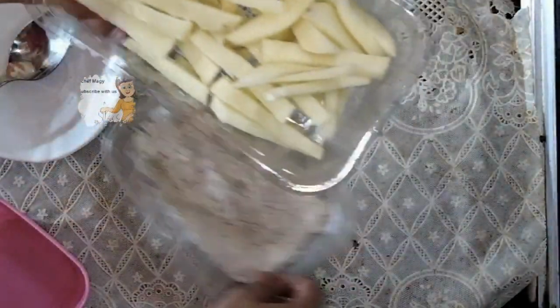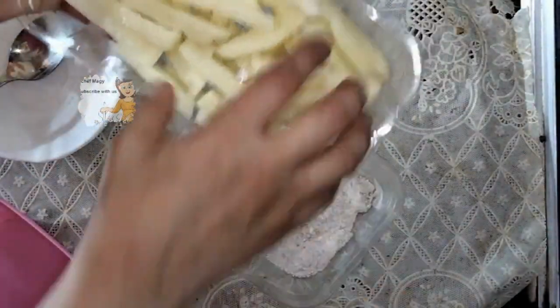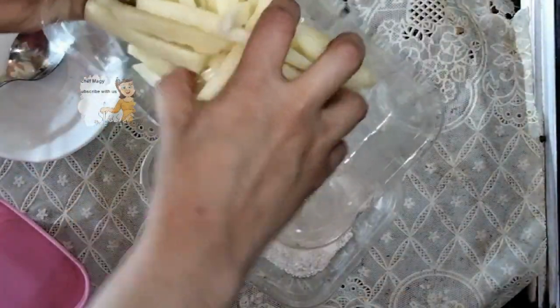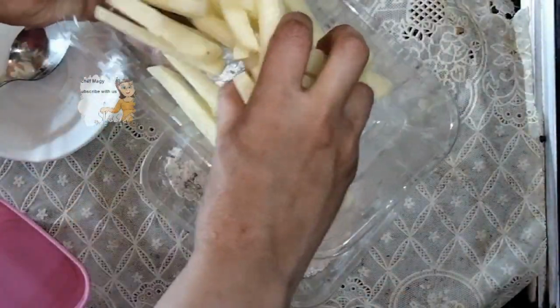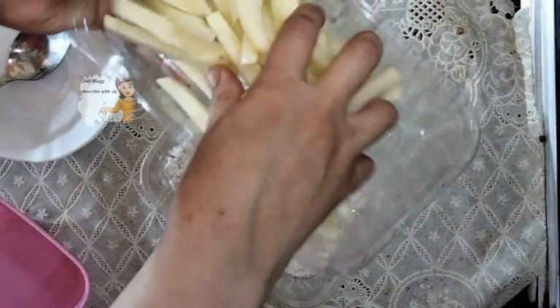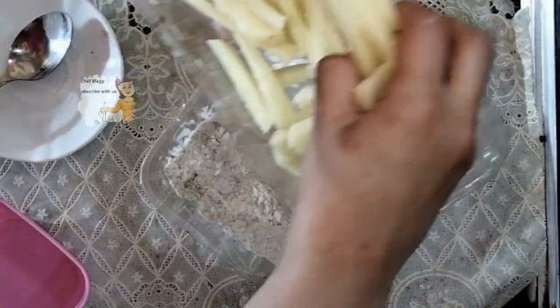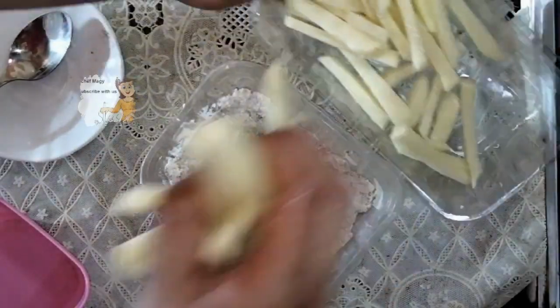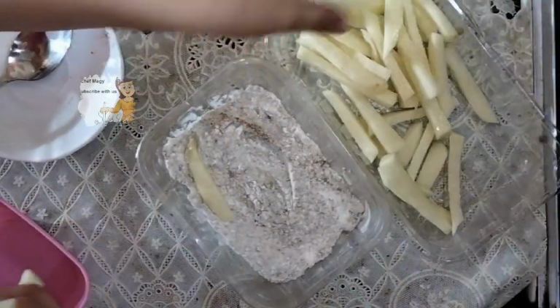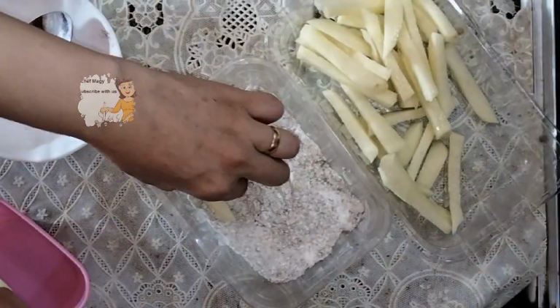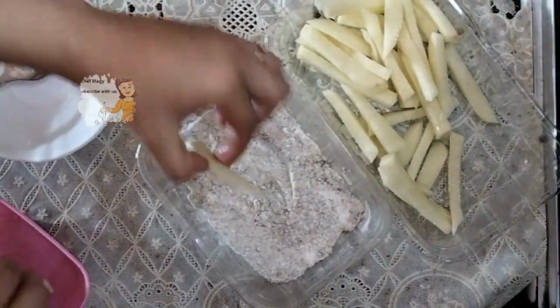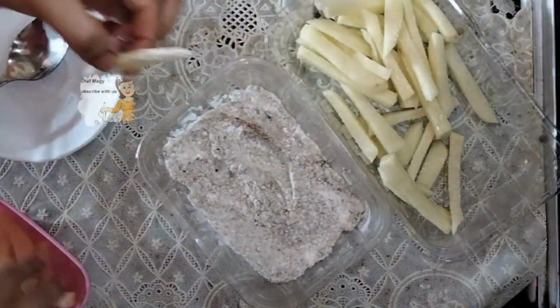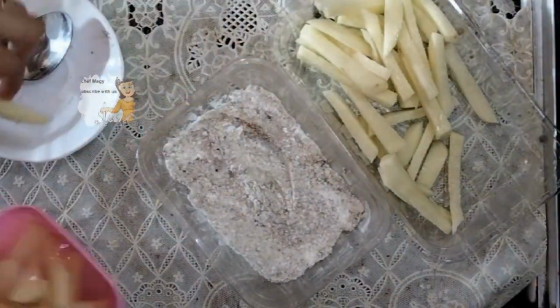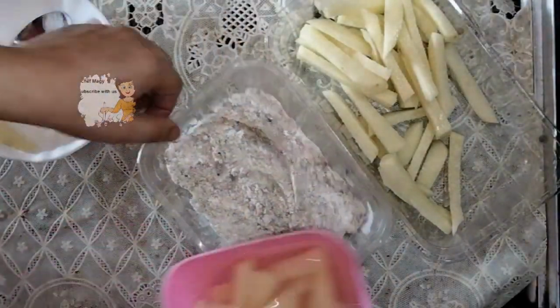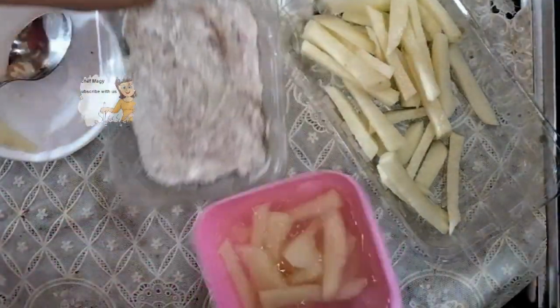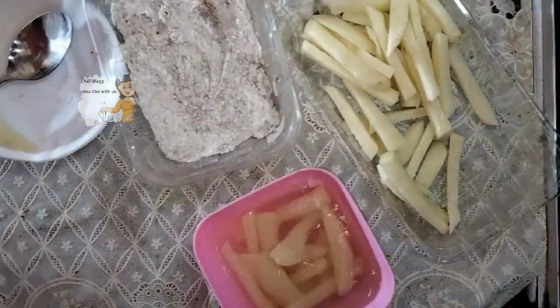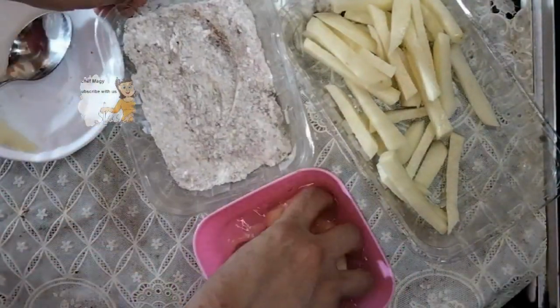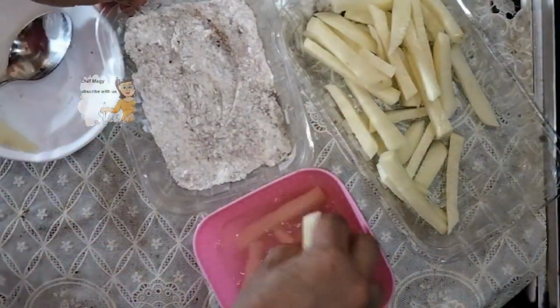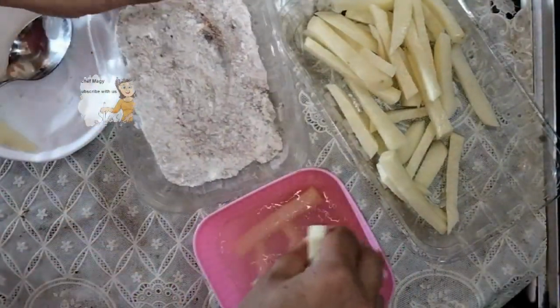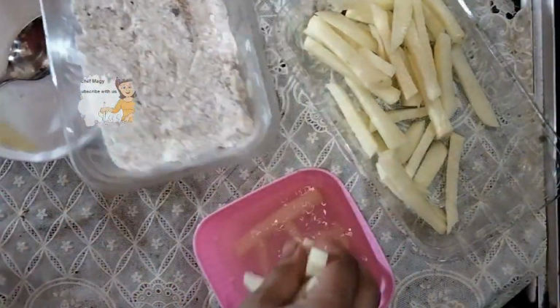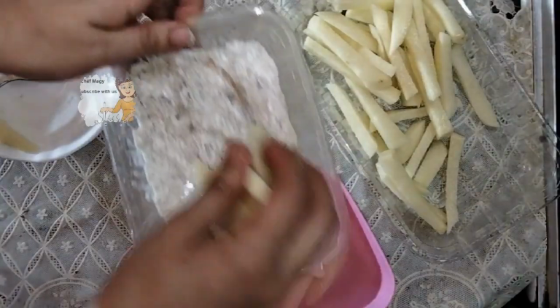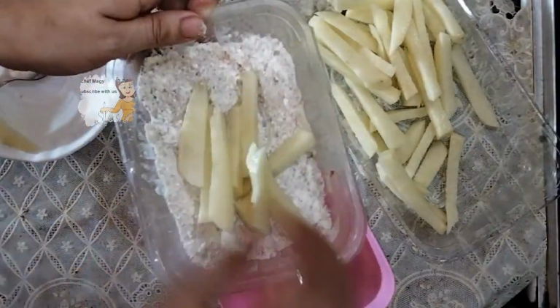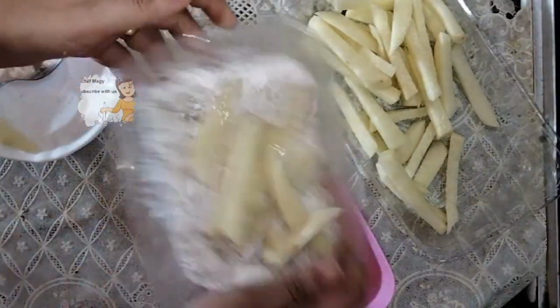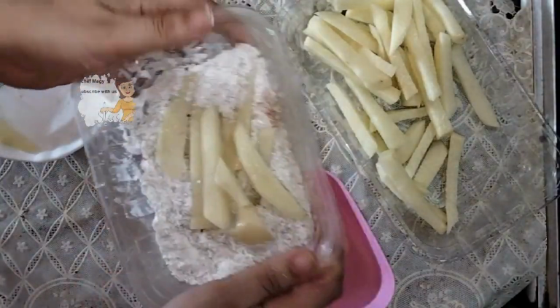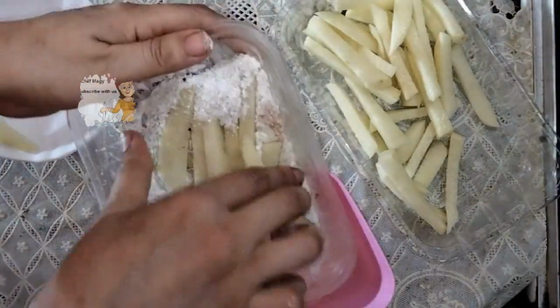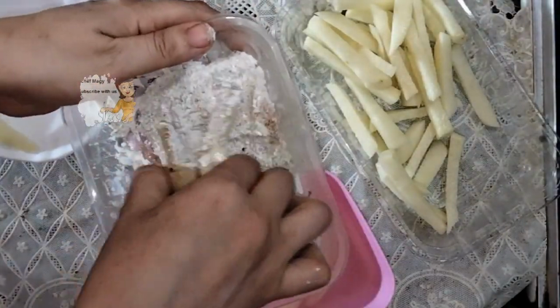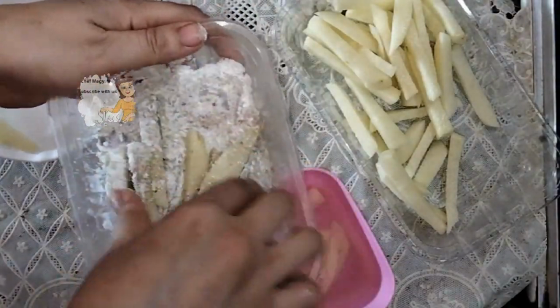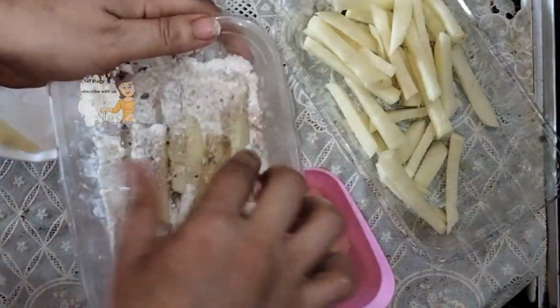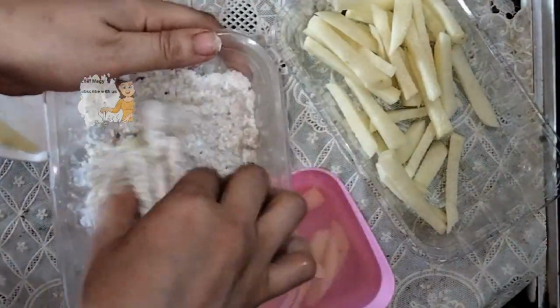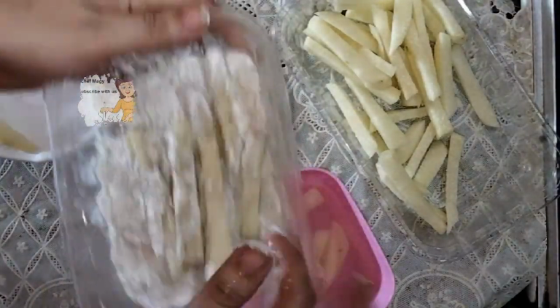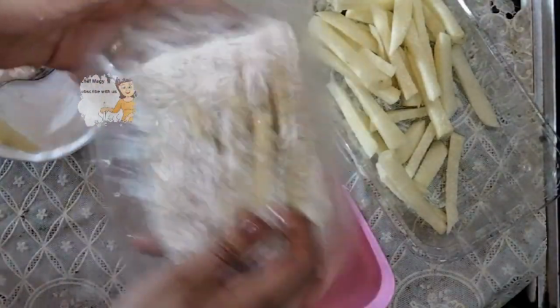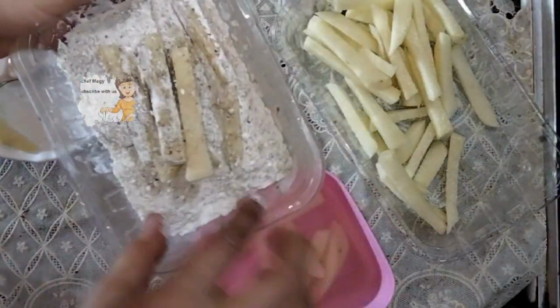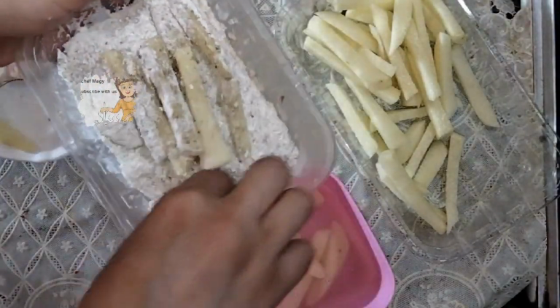I cut them and put the potatoes into the mixture of water, flour, starch, and spices.